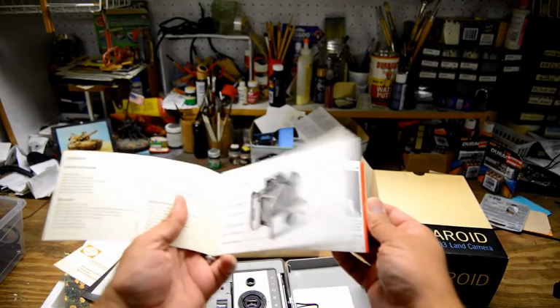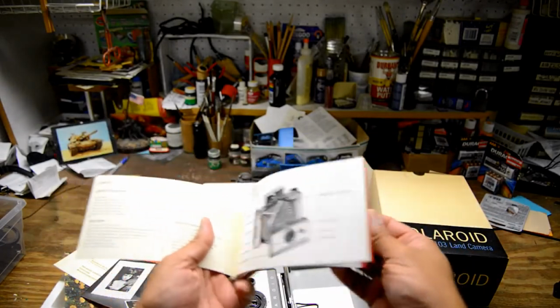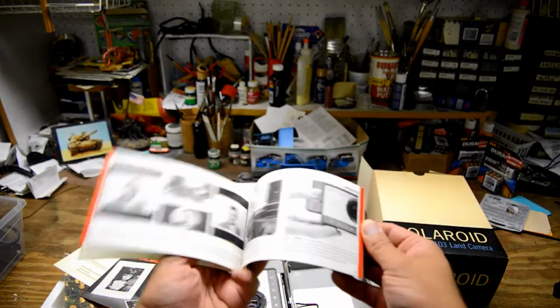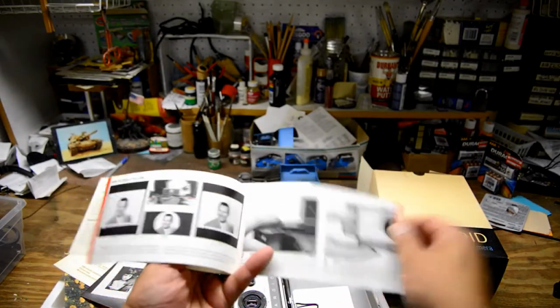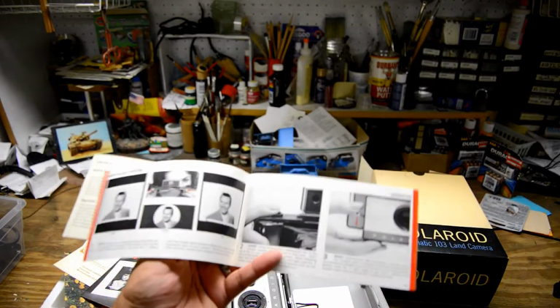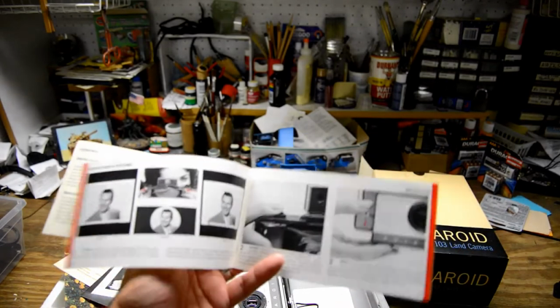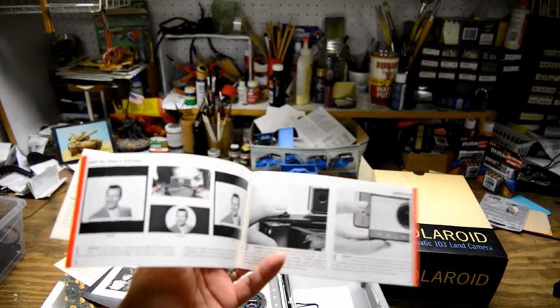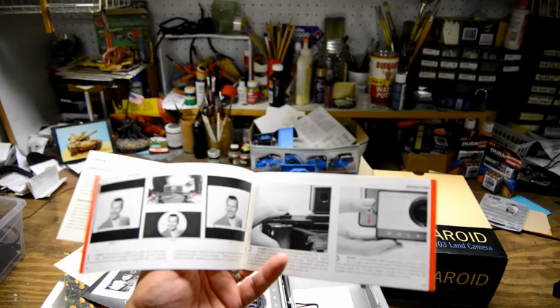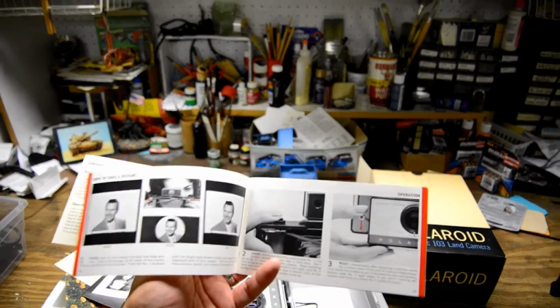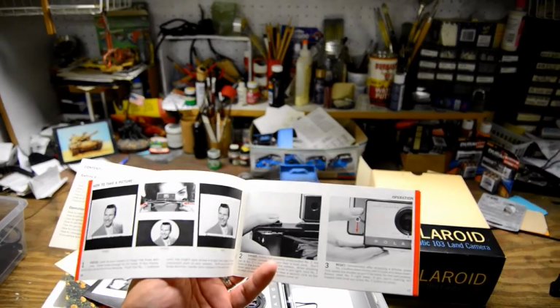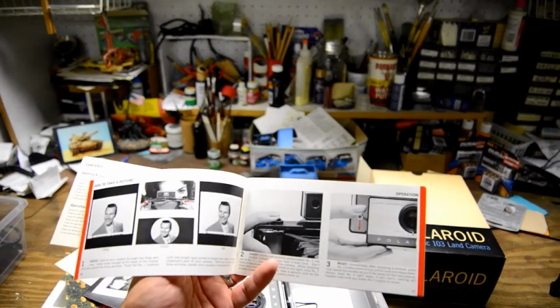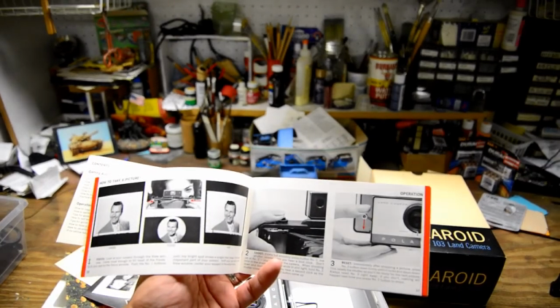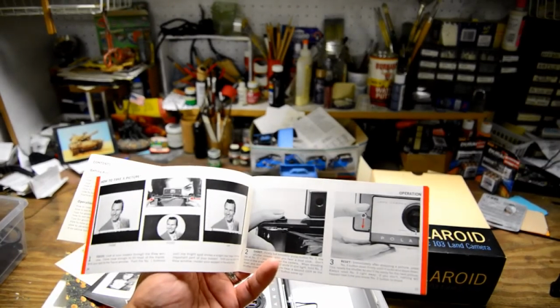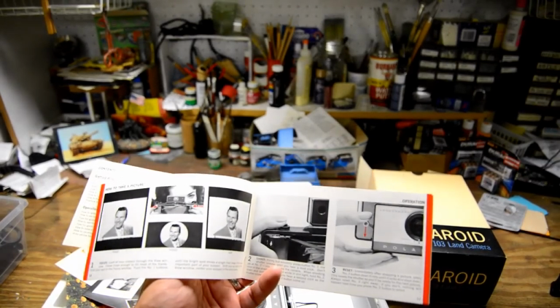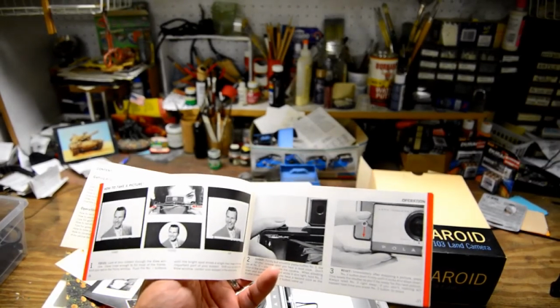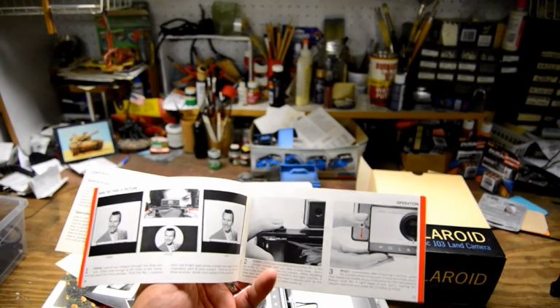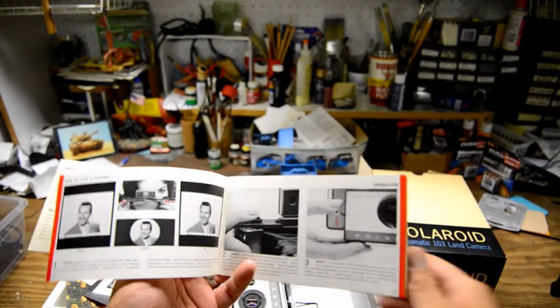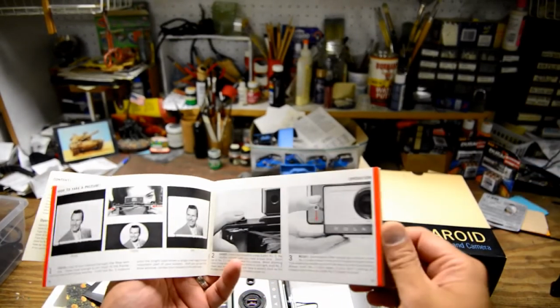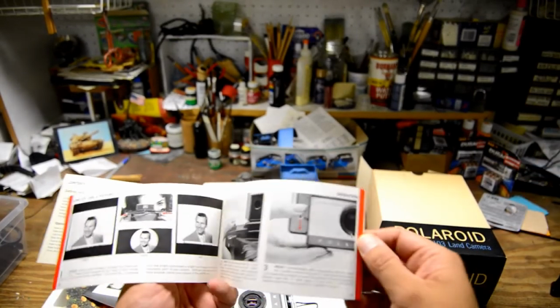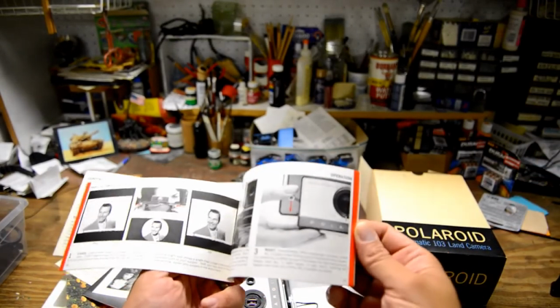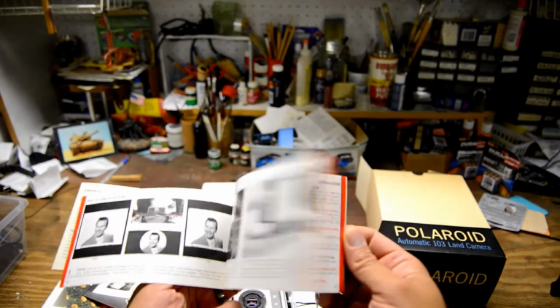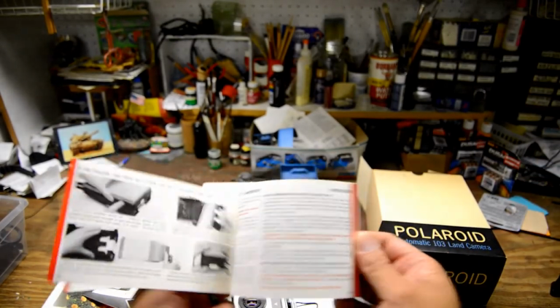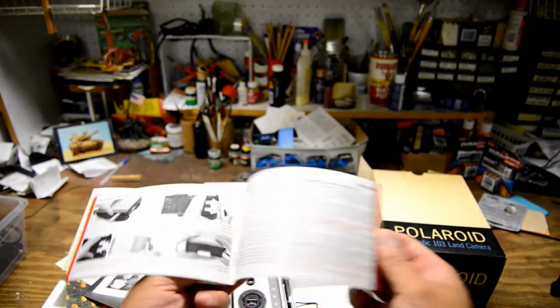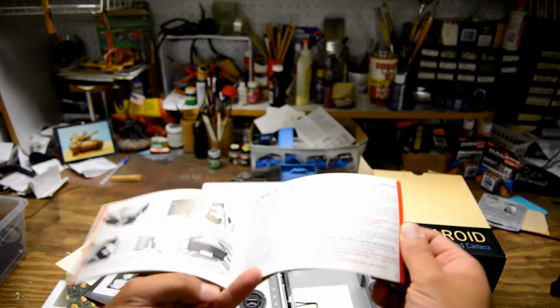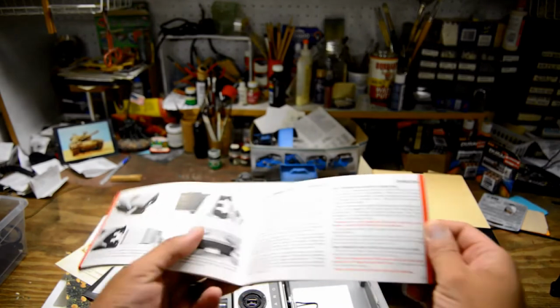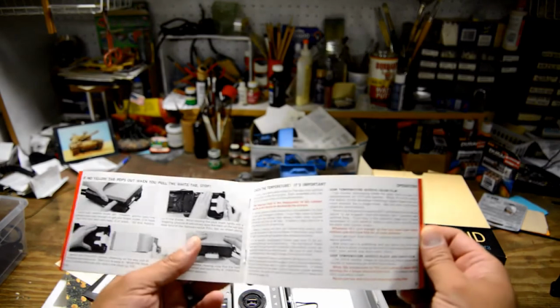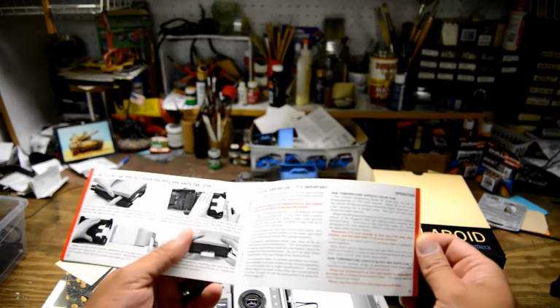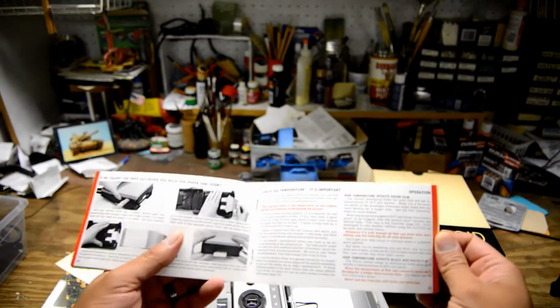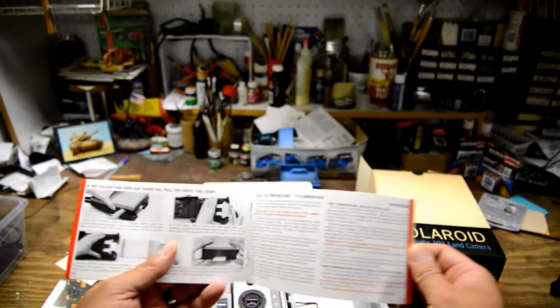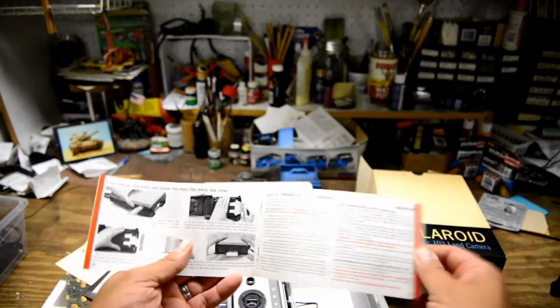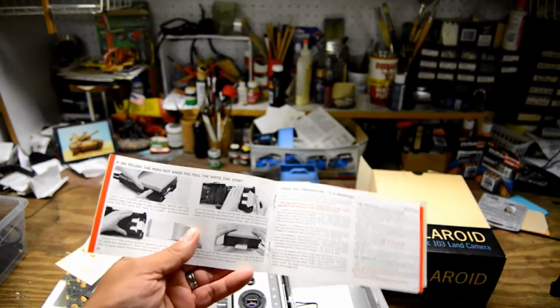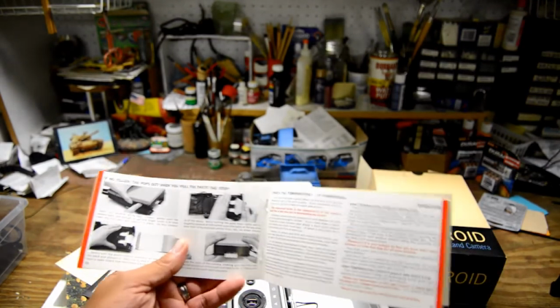You can see here, let me zoom in. Excuse that overhead noise — that's people from upstairs, which happen to be my daughter I believe.